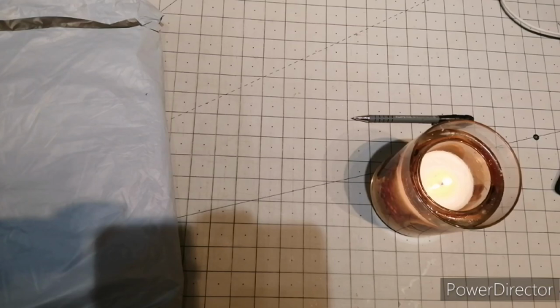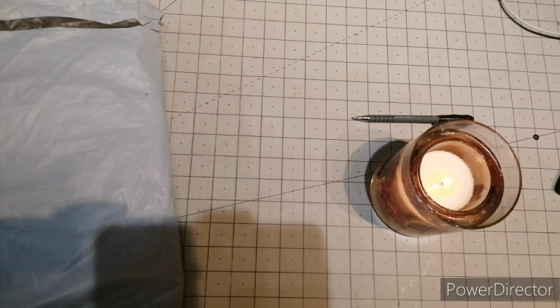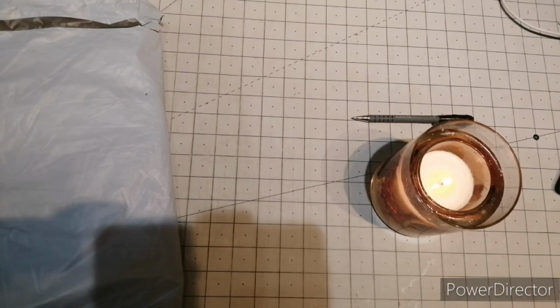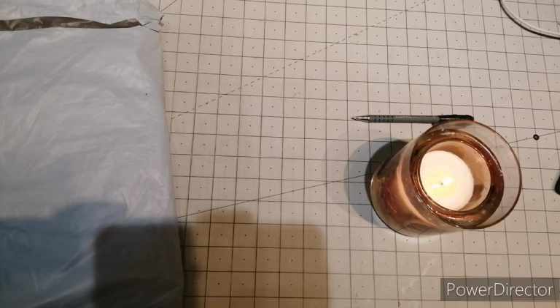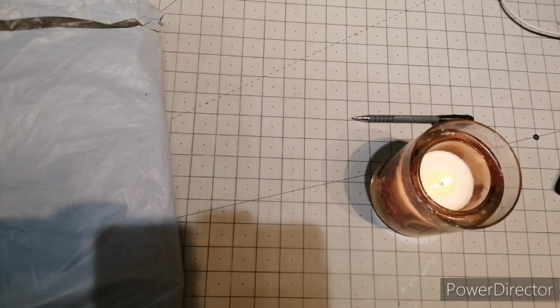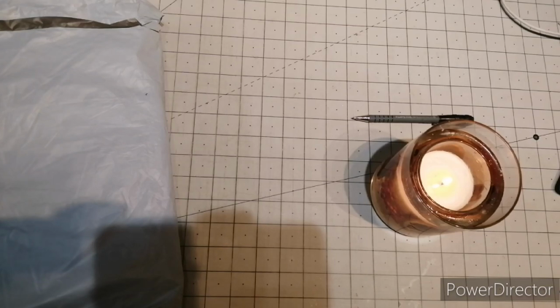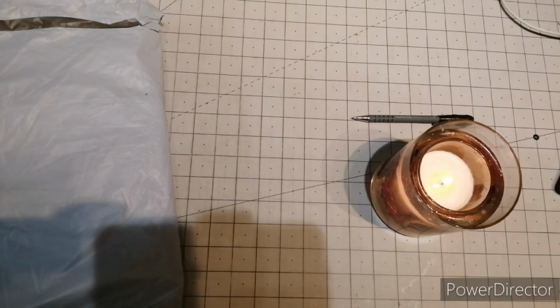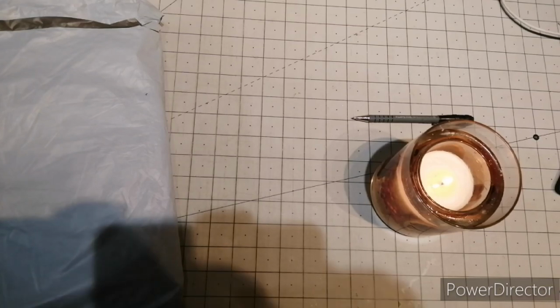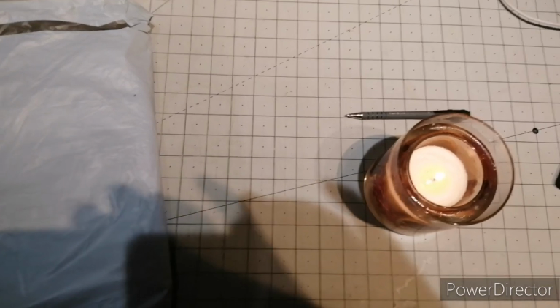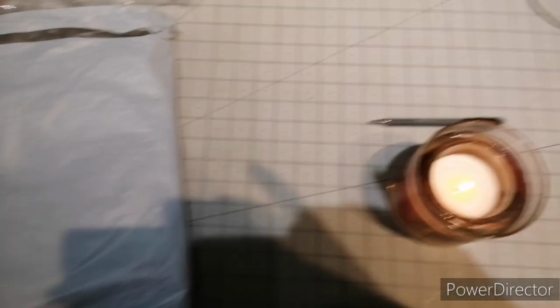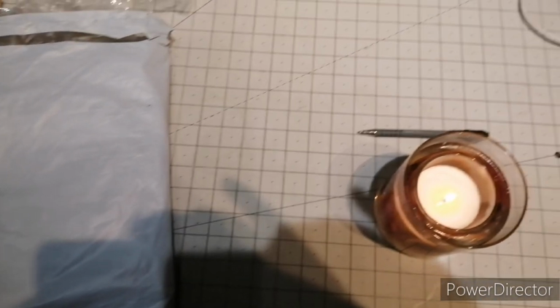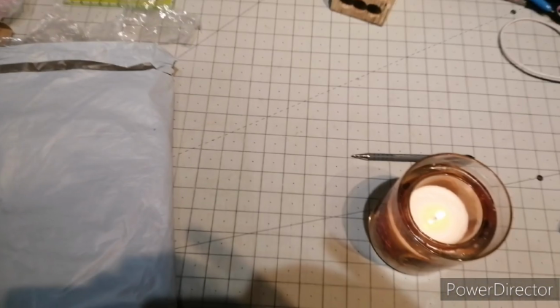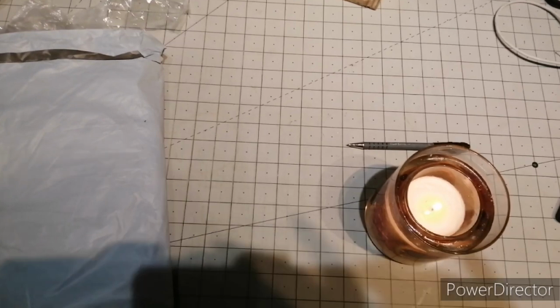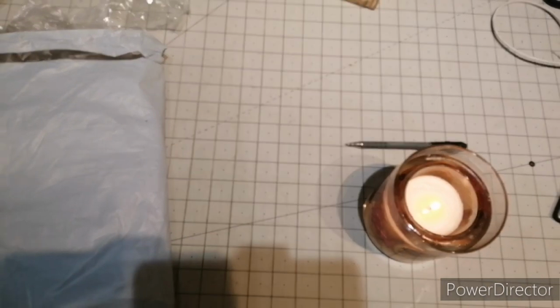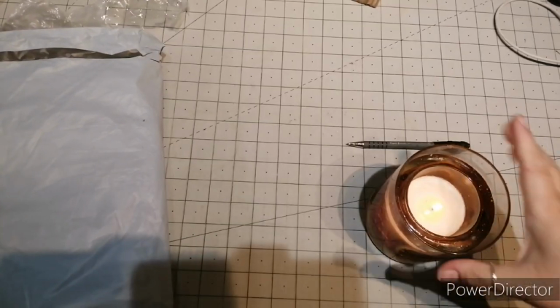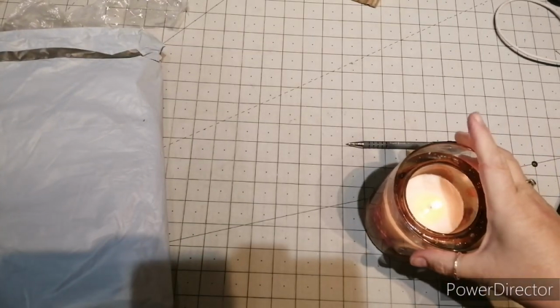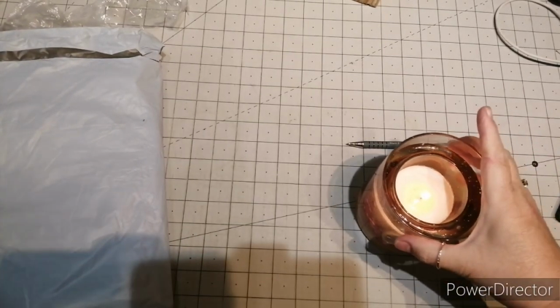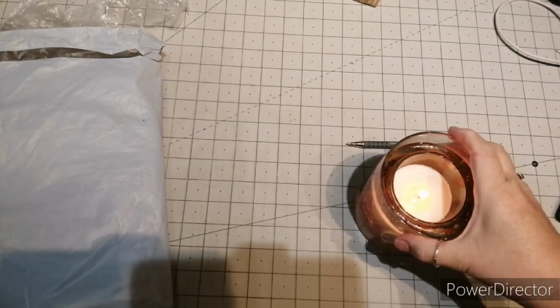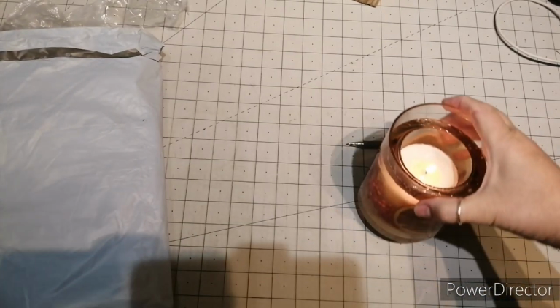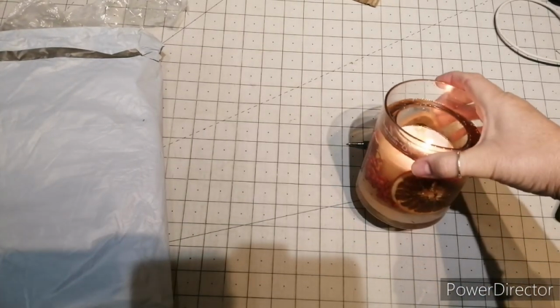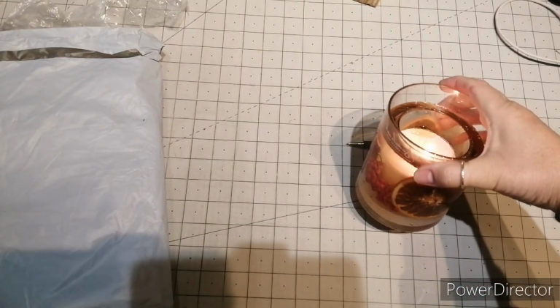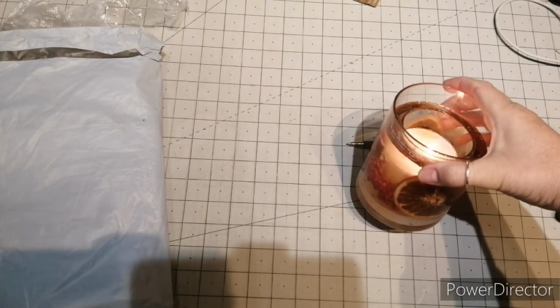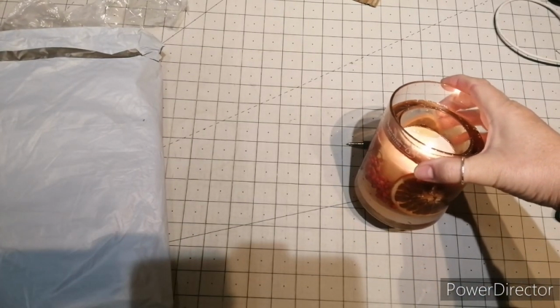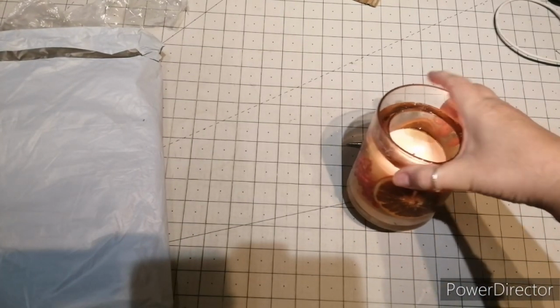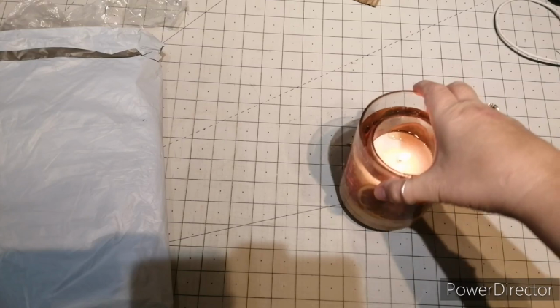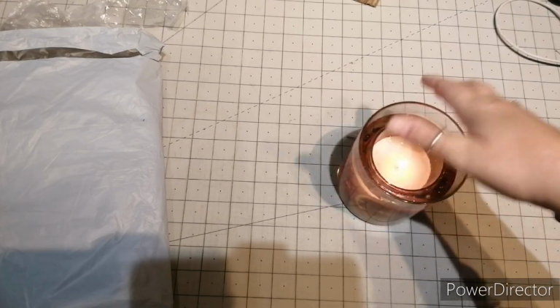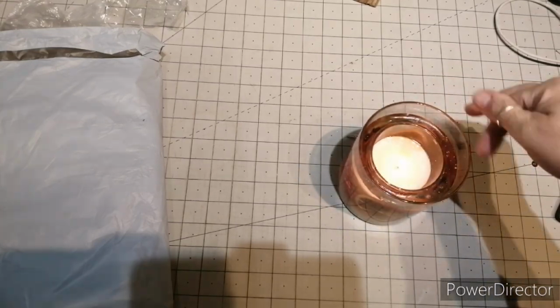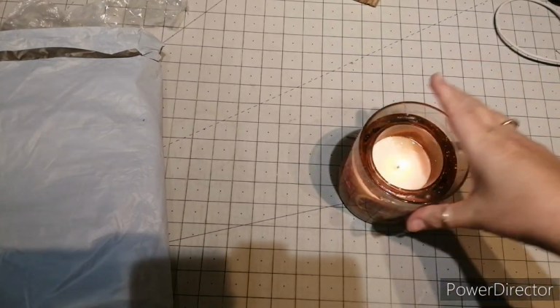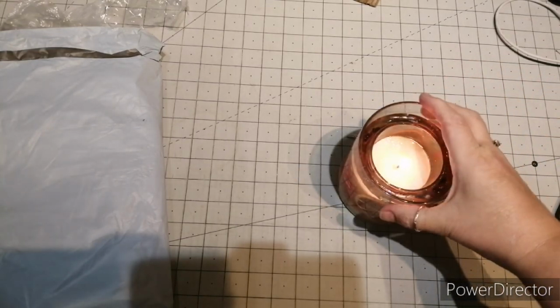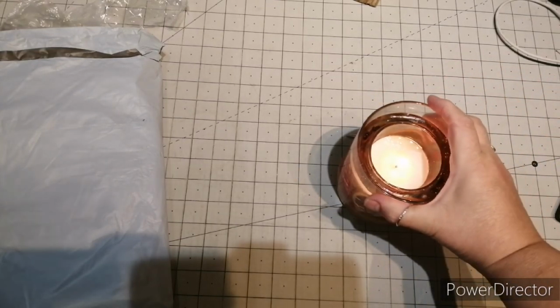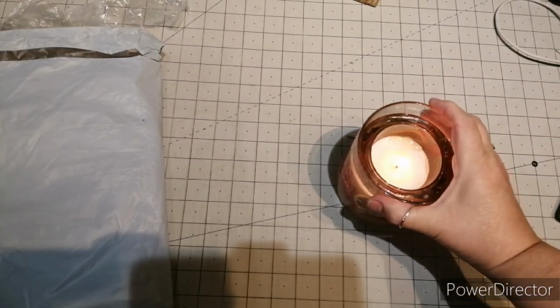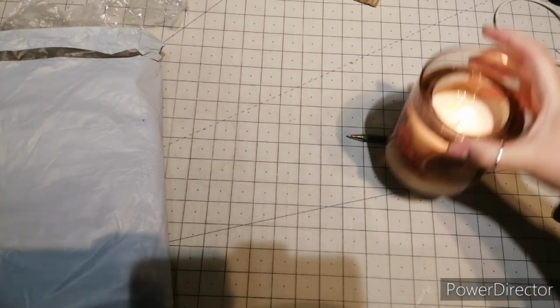Hi everyone, it's Cal from Cal's Crafts. Welcome back if you've been before and hi if this is your first time. I've got my candle lit — my posh one — cinnamon, berry and orange from Samalana.